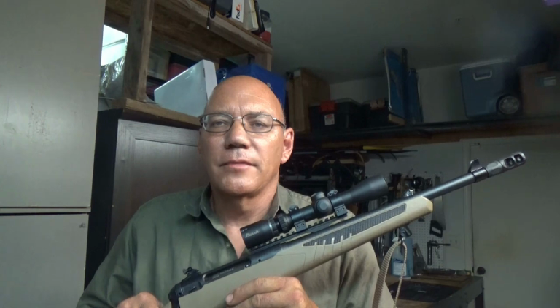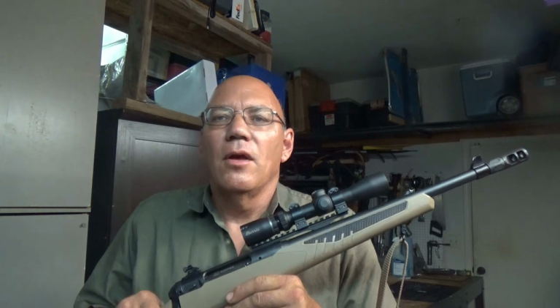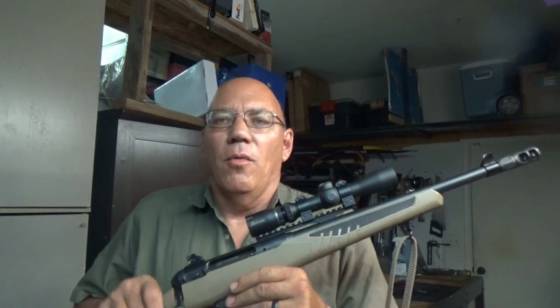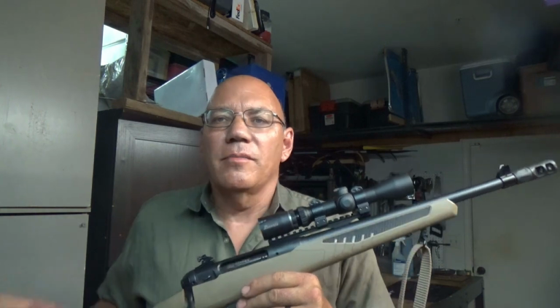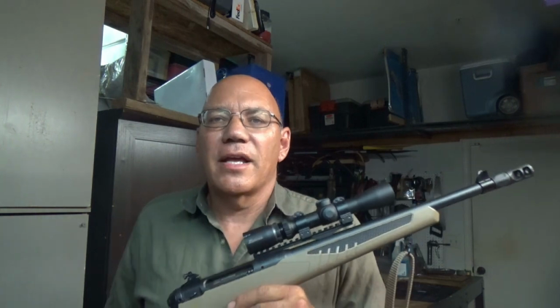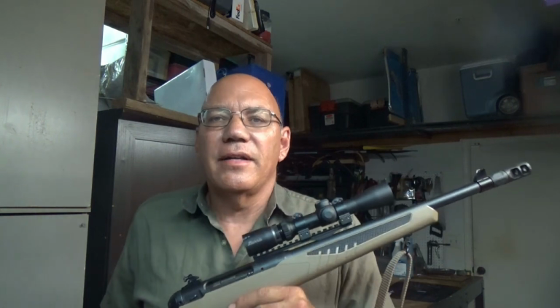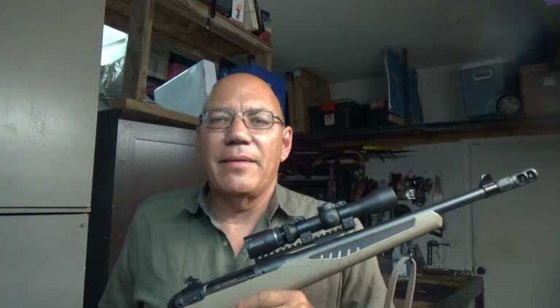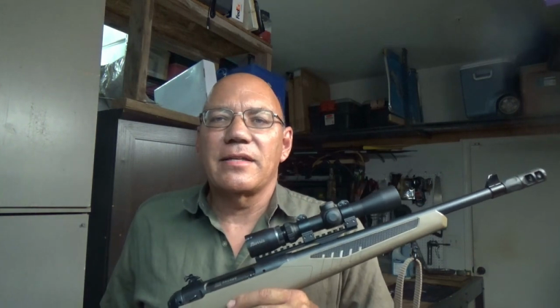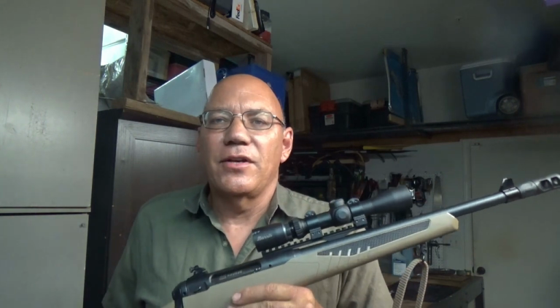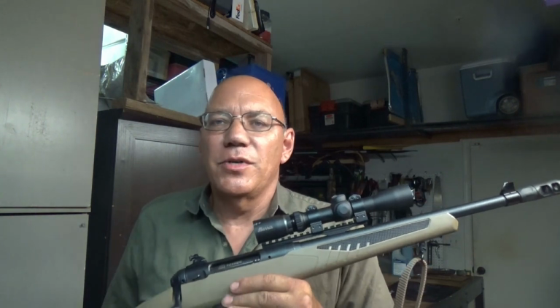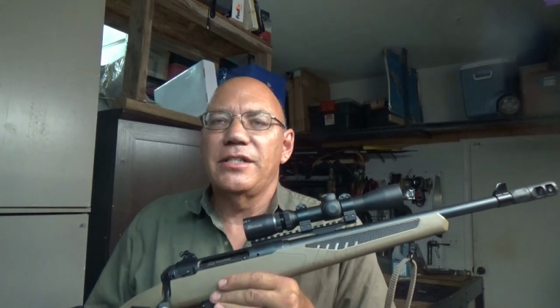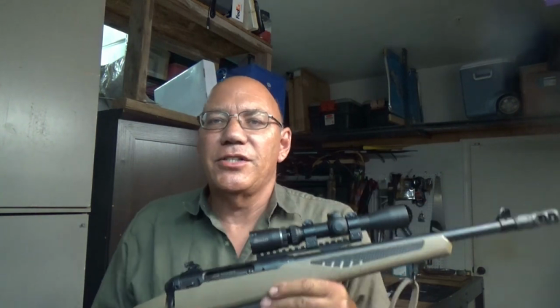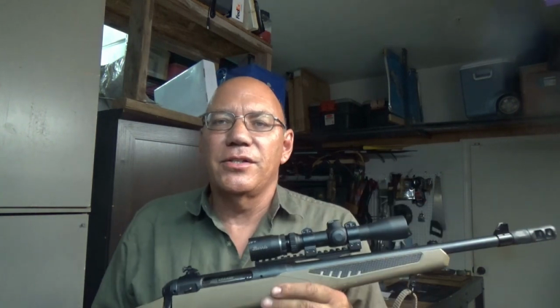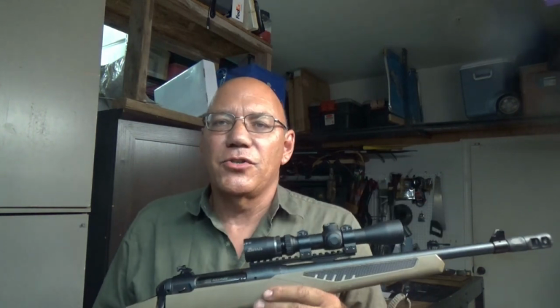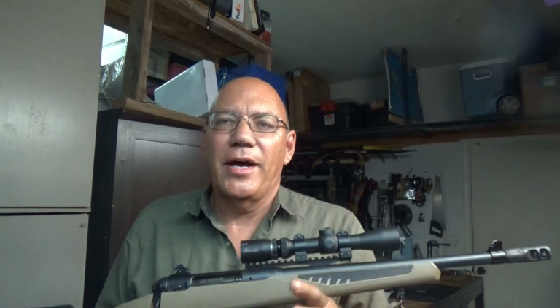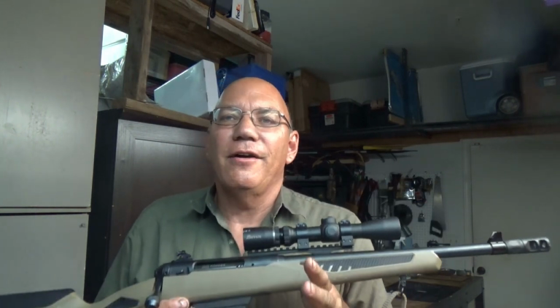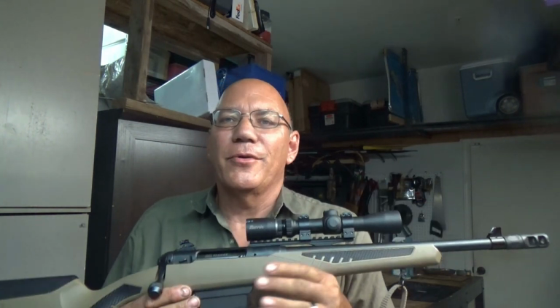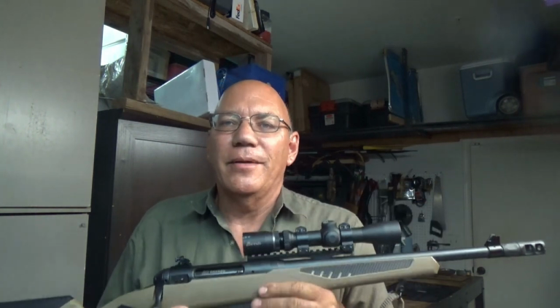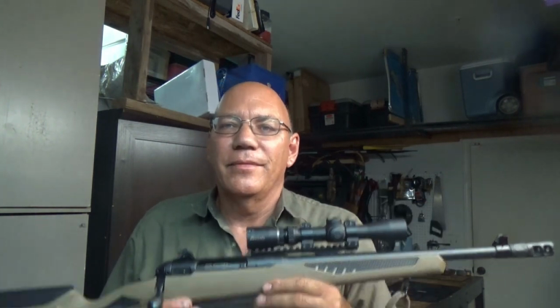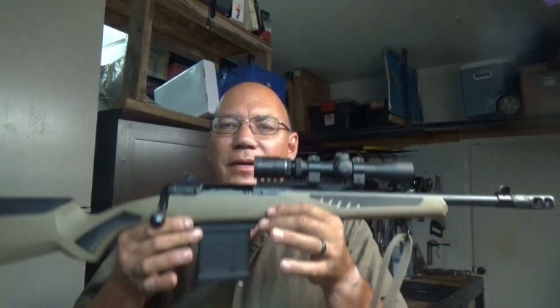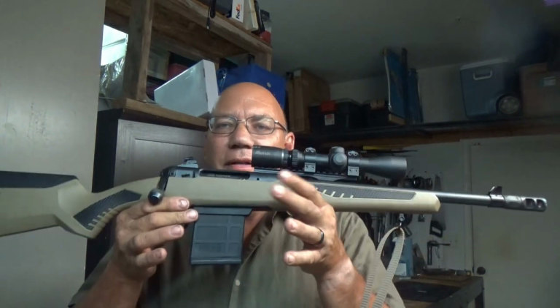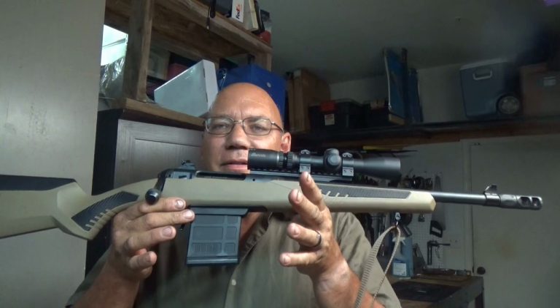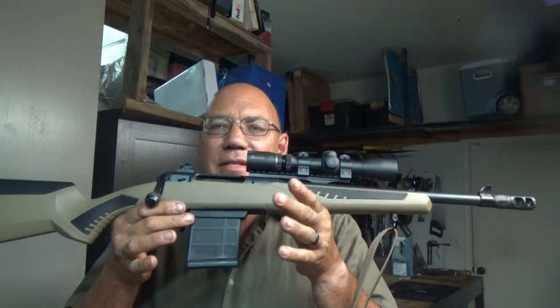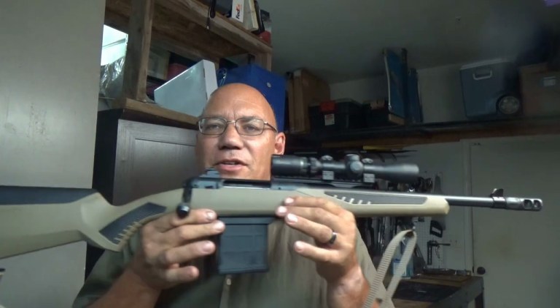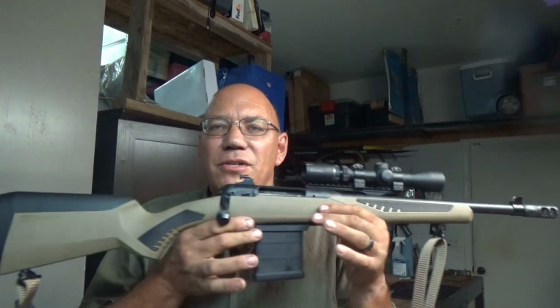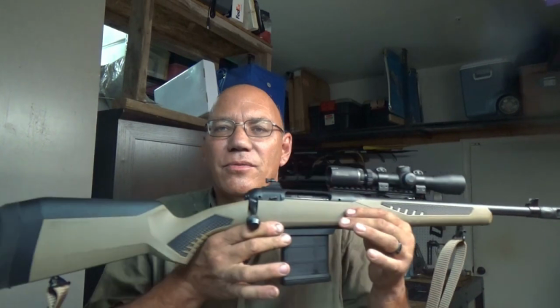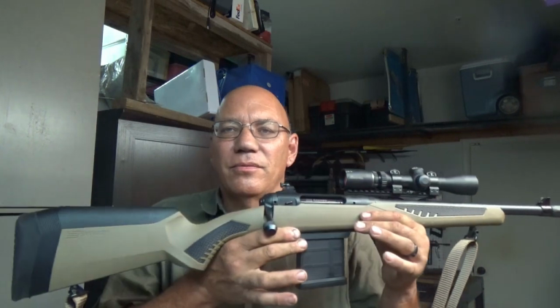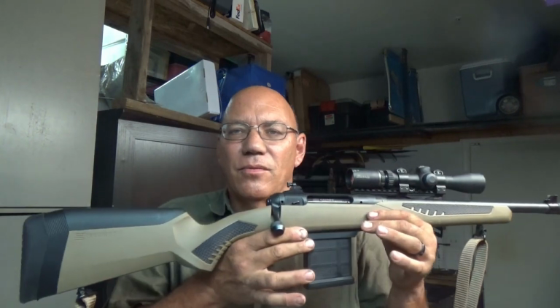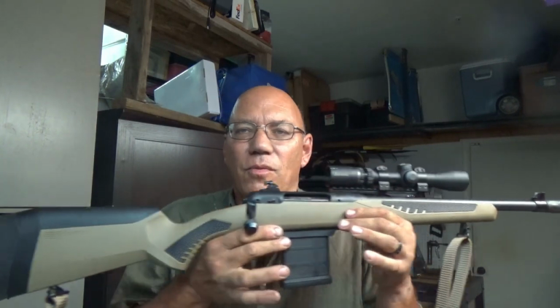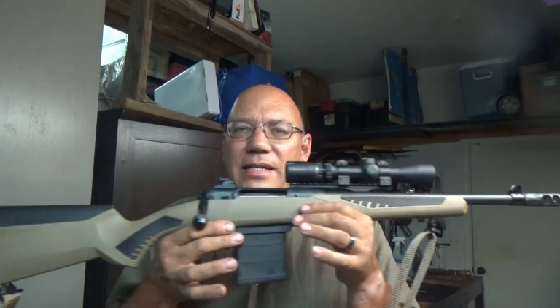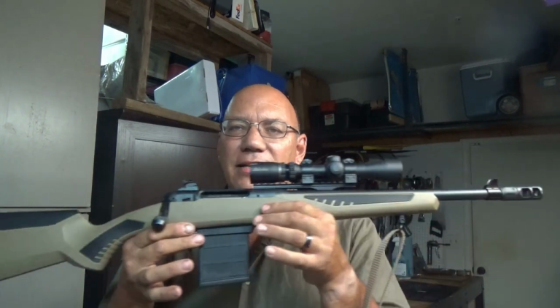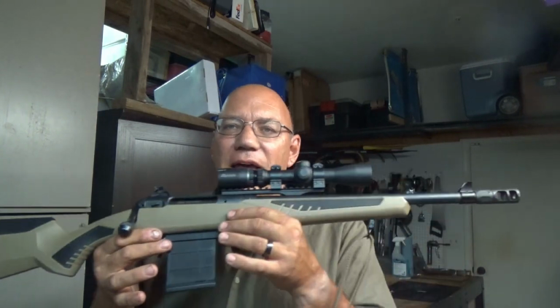Welcome to Scout Dynamics and the newest addition to my armory: the Savage 110 Scout.